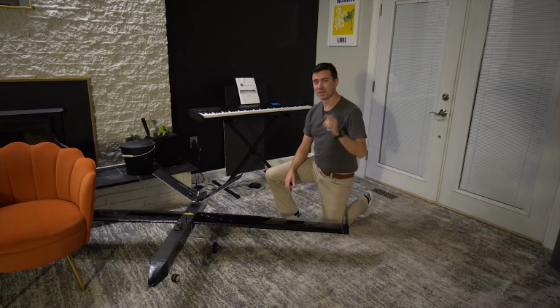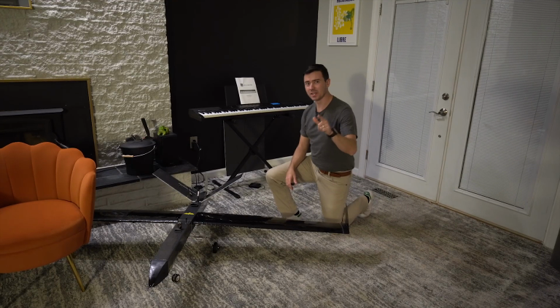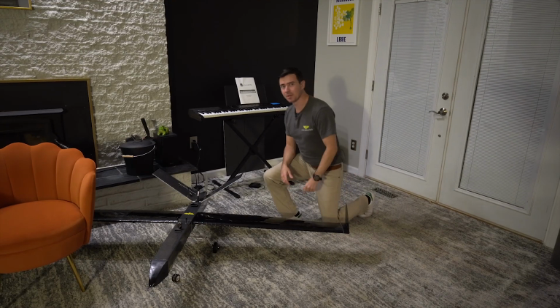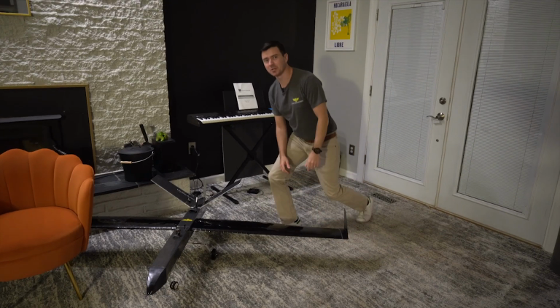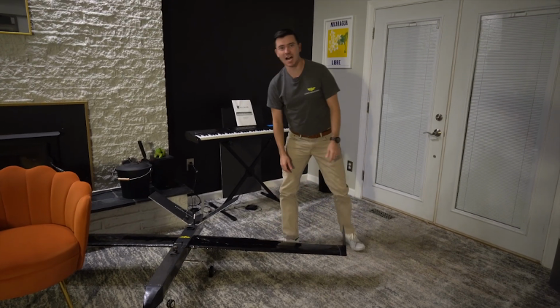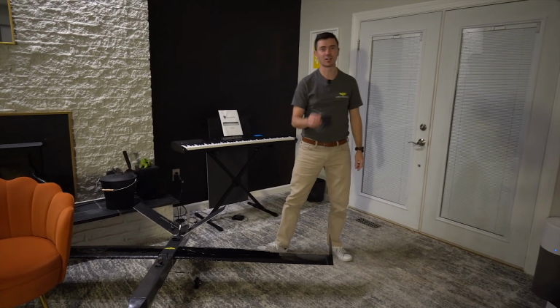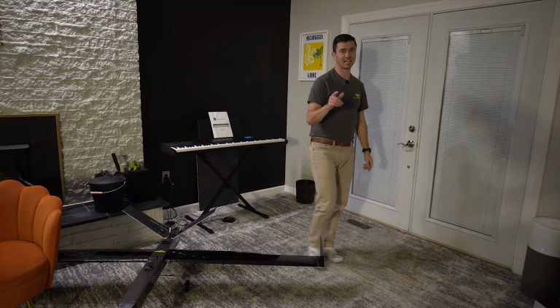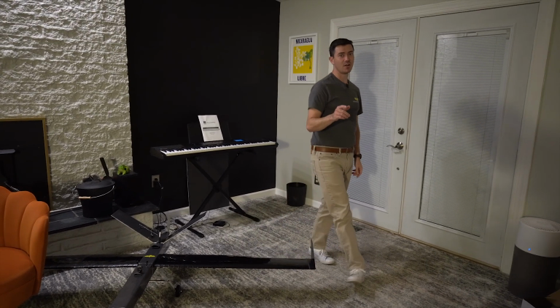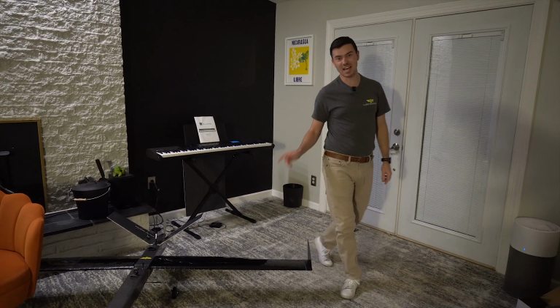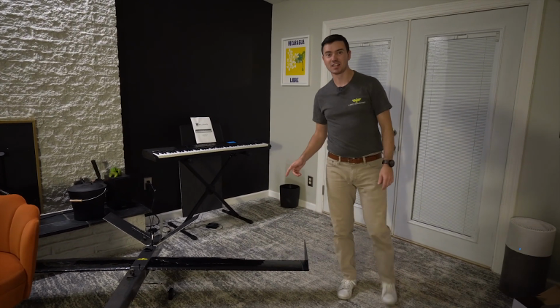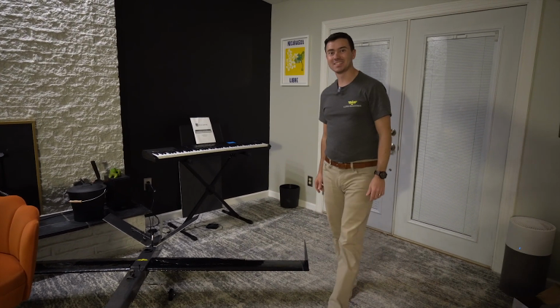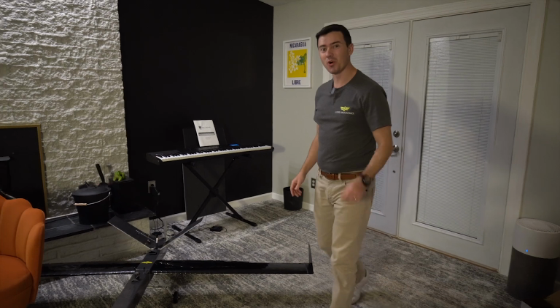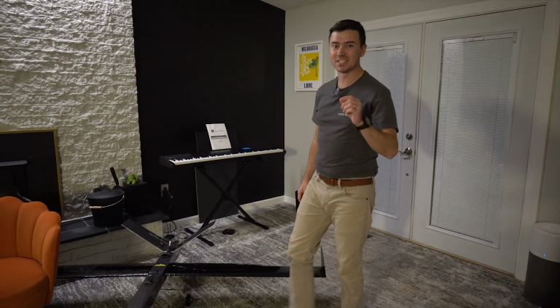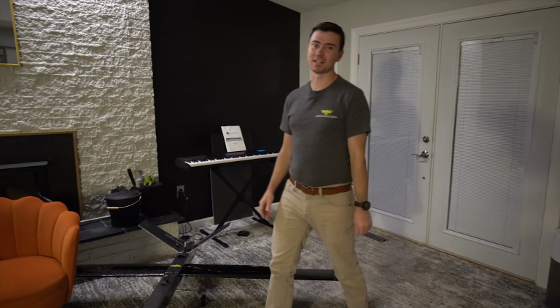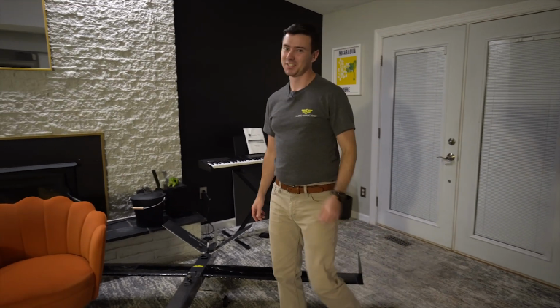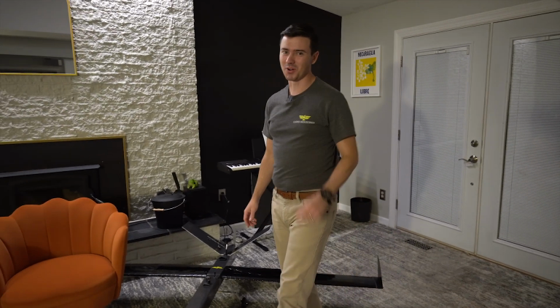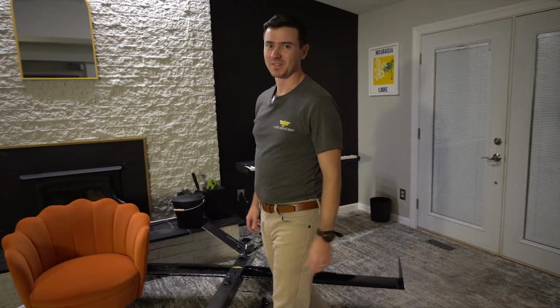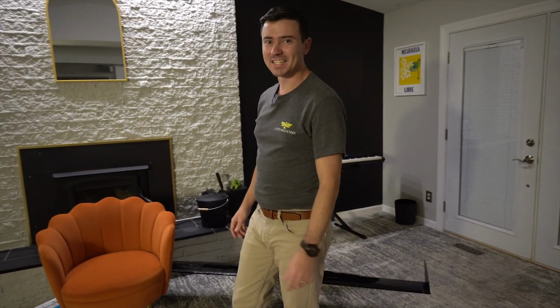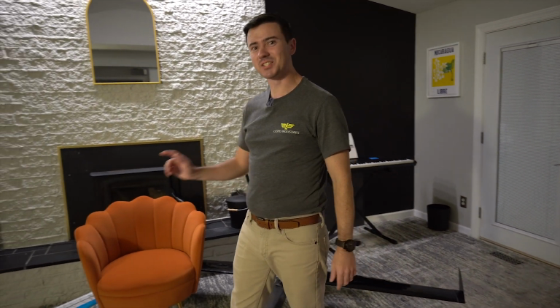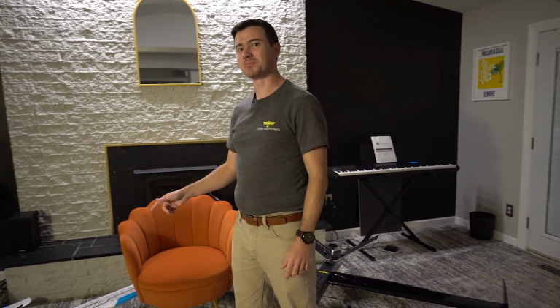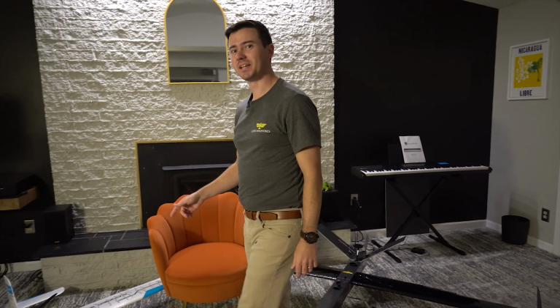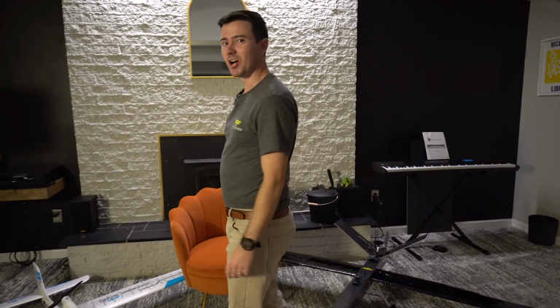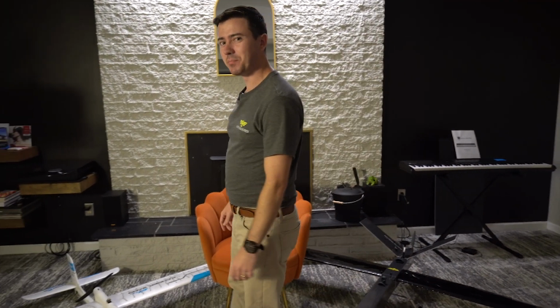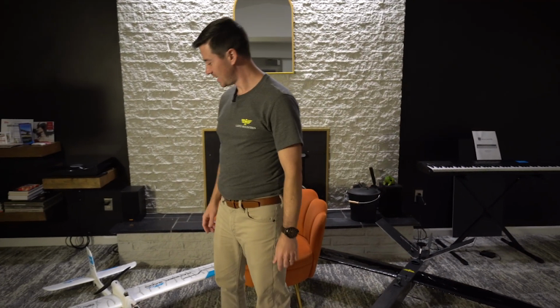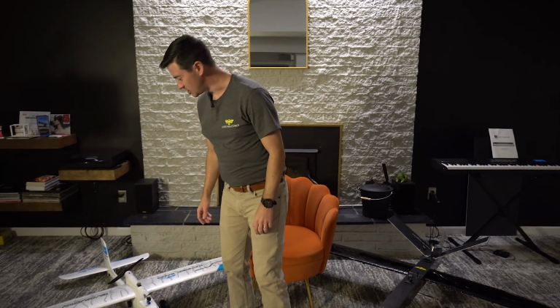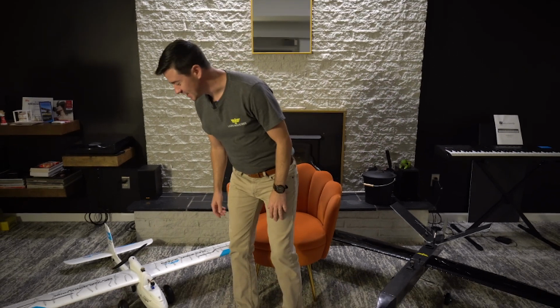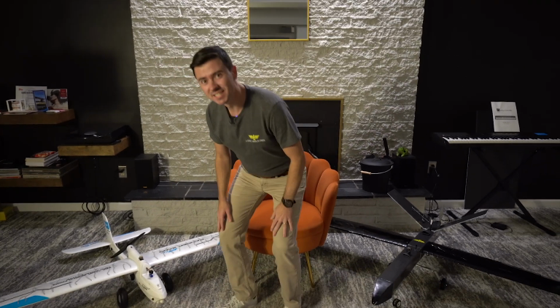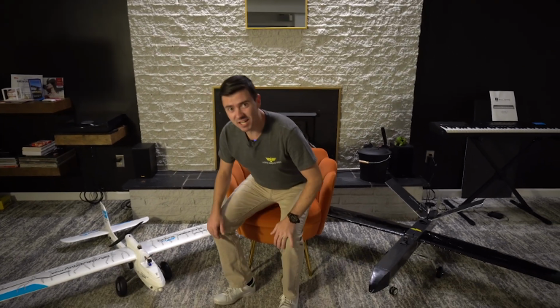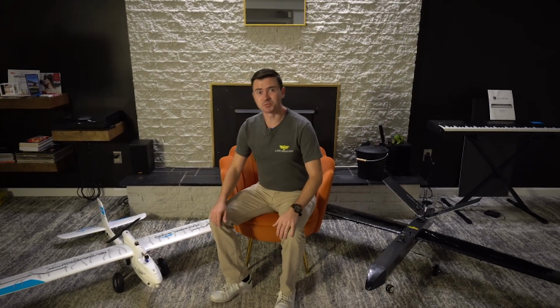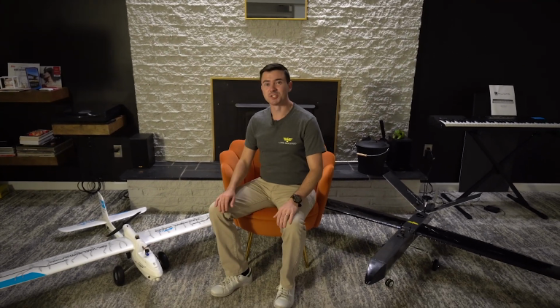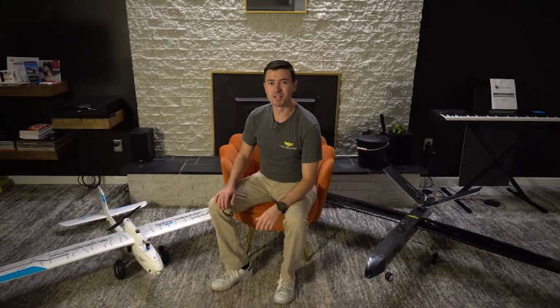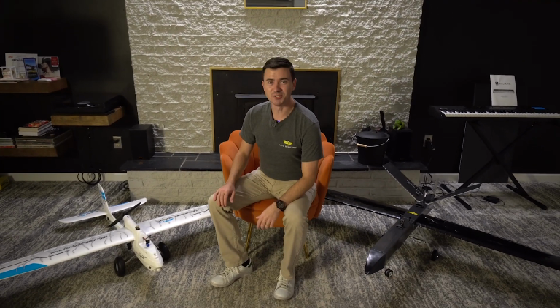But if you think I'm going to experiment with auto takeoffs and landings with the X-Hawk that has taken me over a year to perfect, you are wrong. And that's where this airplane comes into play — our guinea pig, Jenny, the Volantex Ranger 2400.